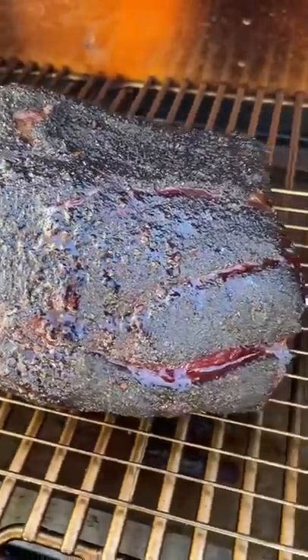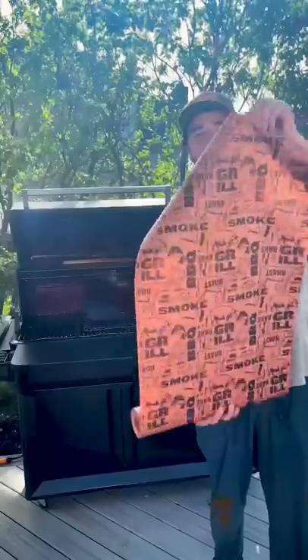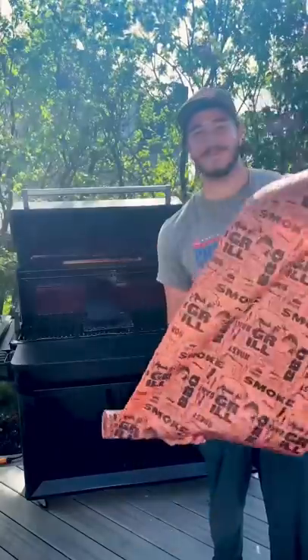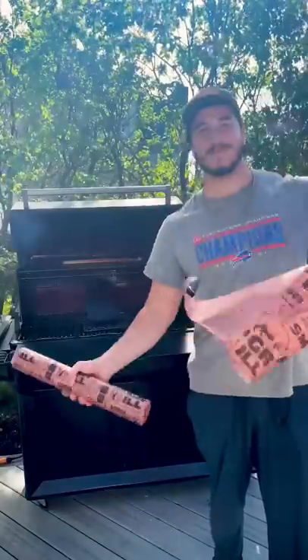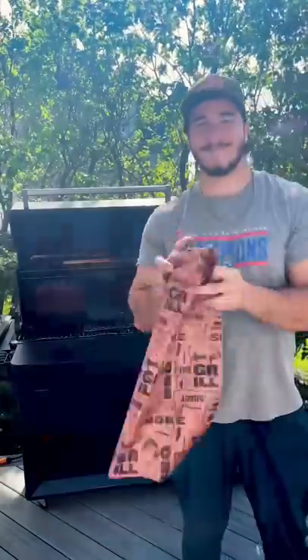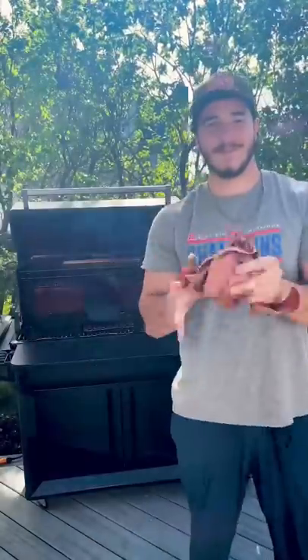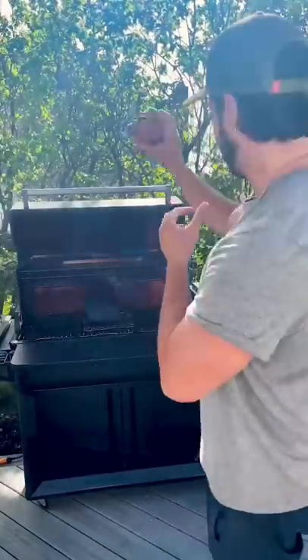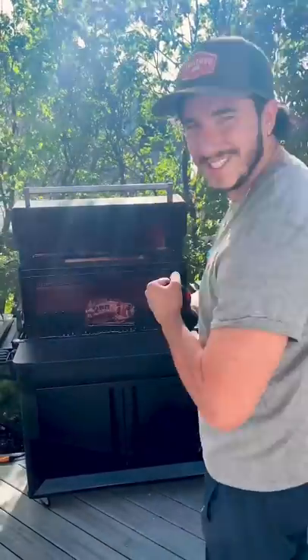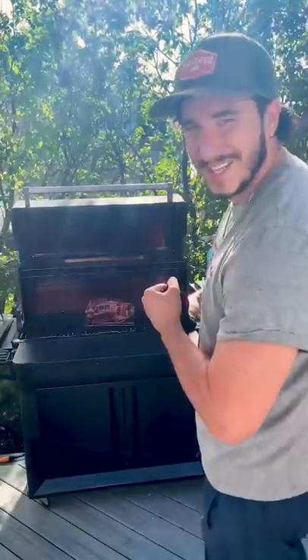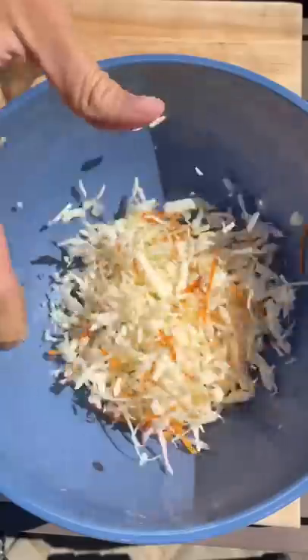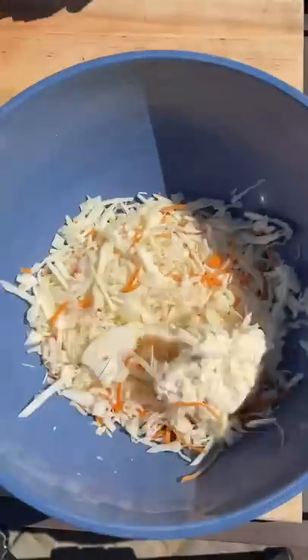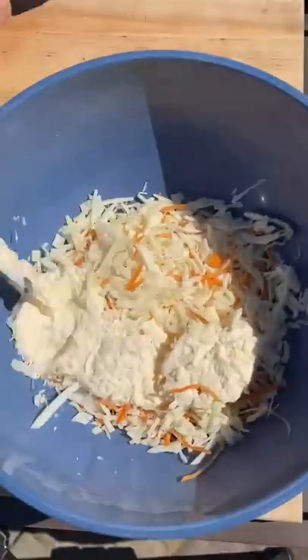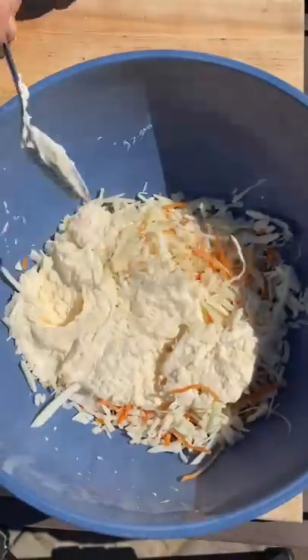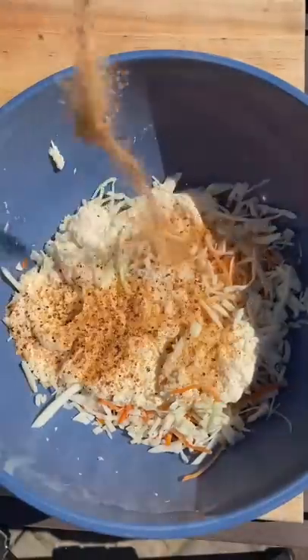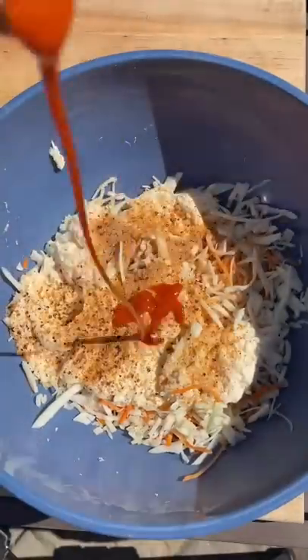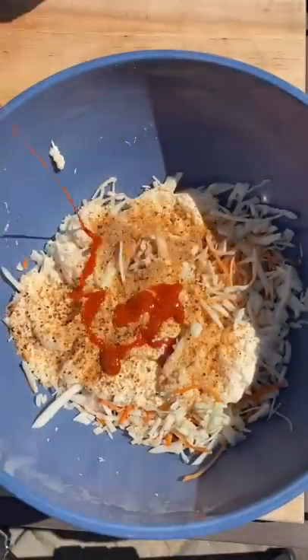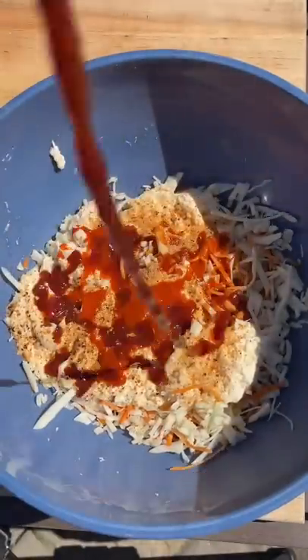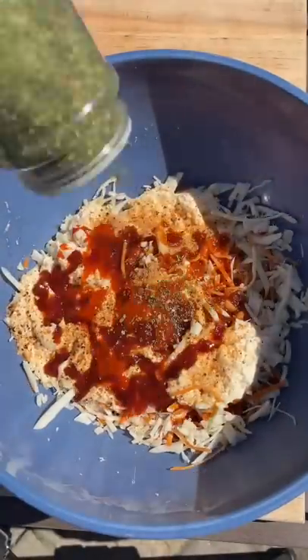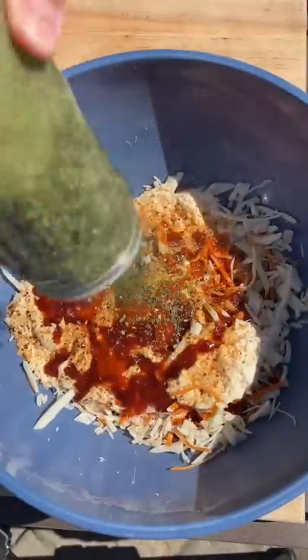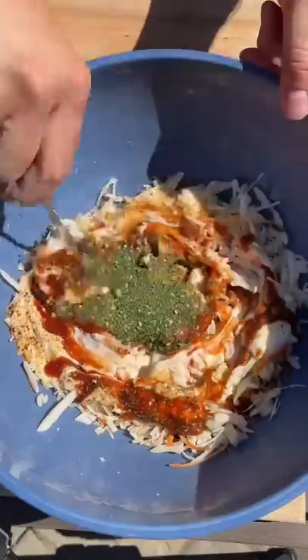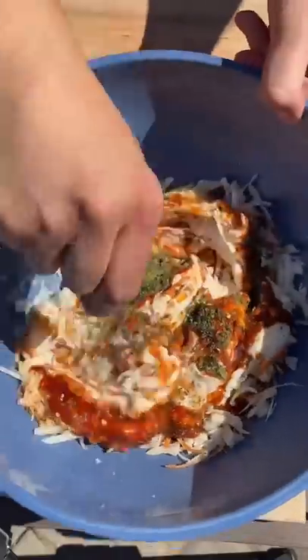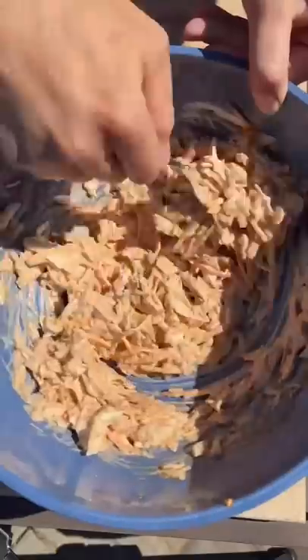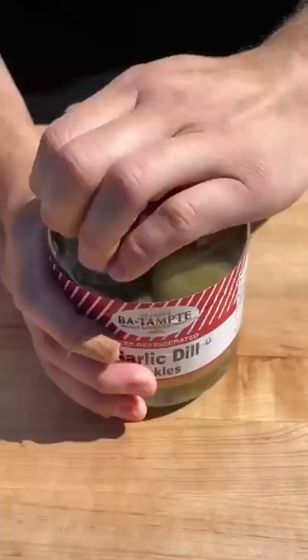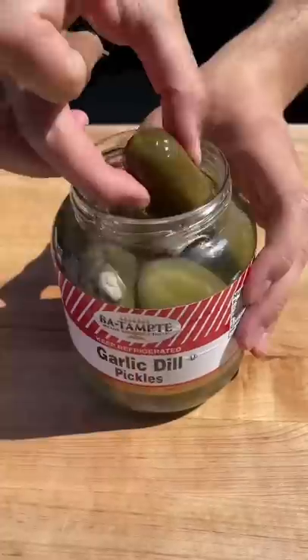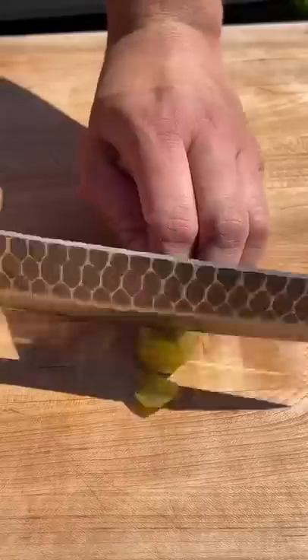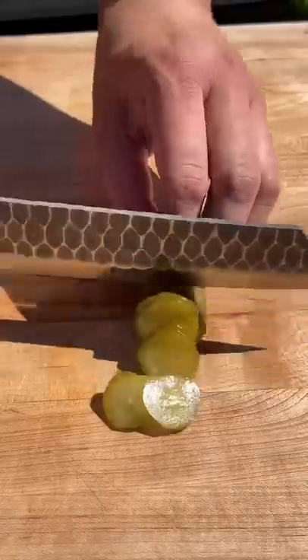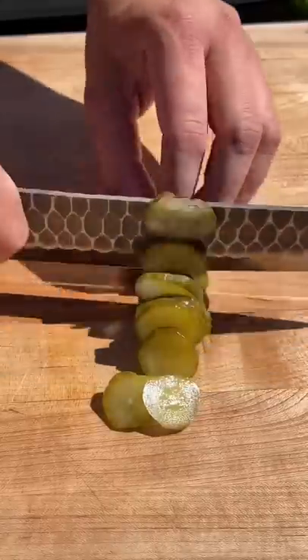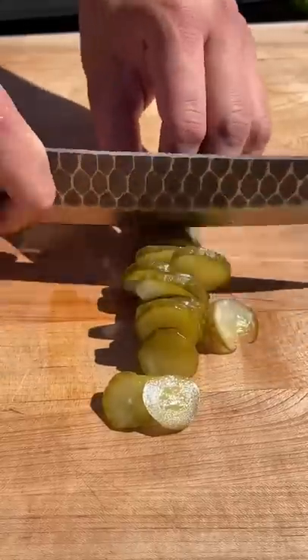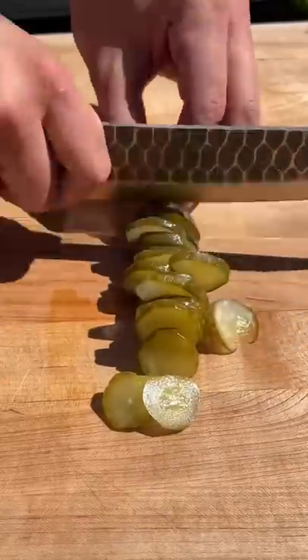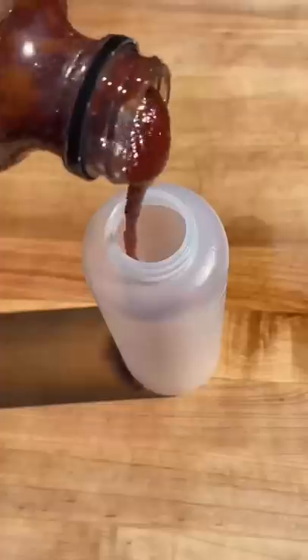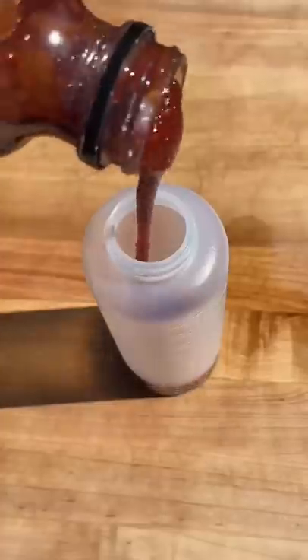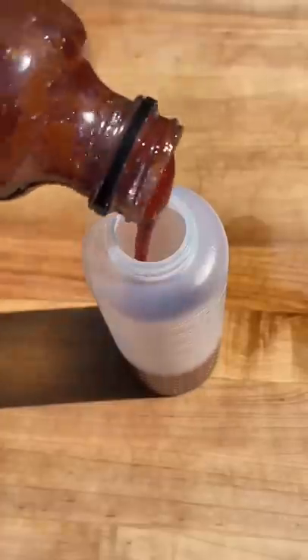Now once we've hit 180 internal, we're gonna wrap it just like that. Meat's resting for 10 hours, so we got some time to prep the toppings. We got some spicy barbecue coleslaw, some slightly above average pickles.